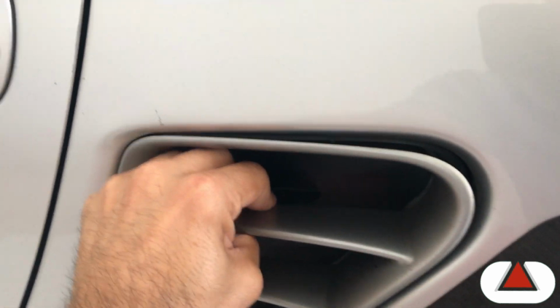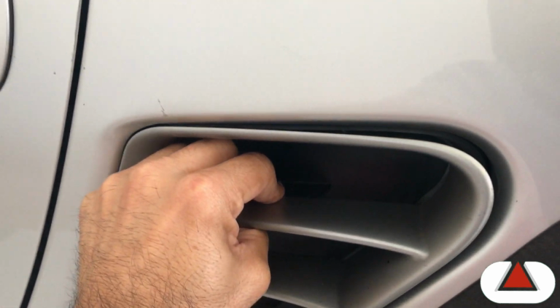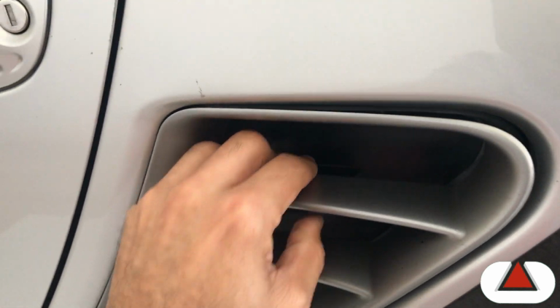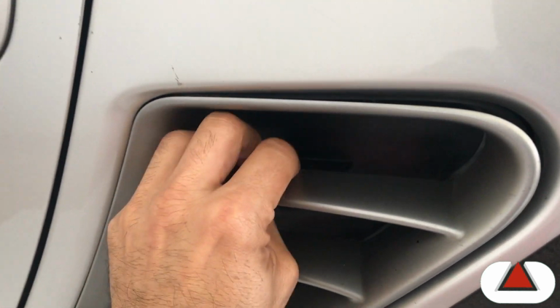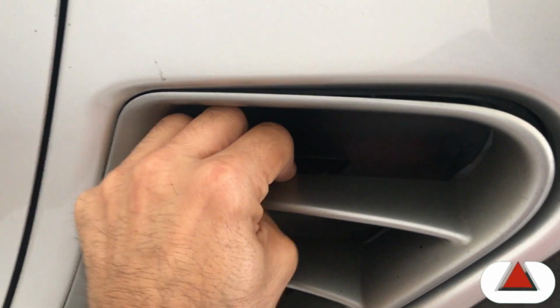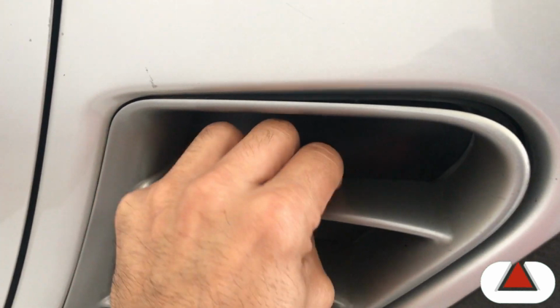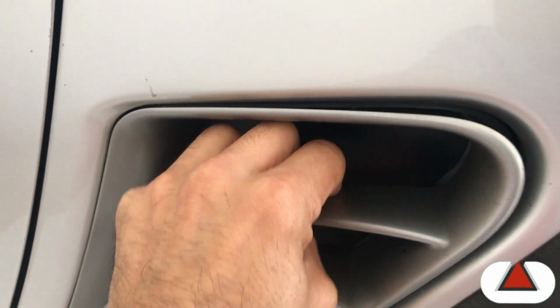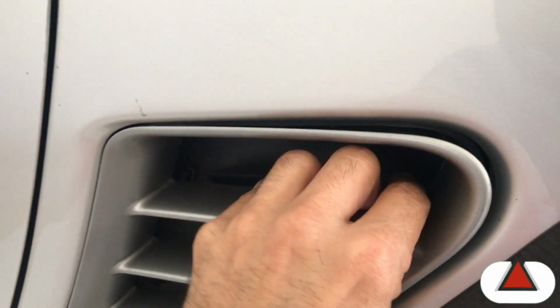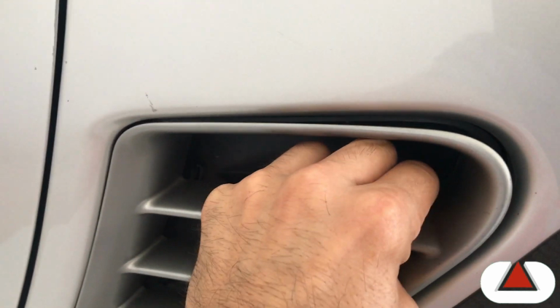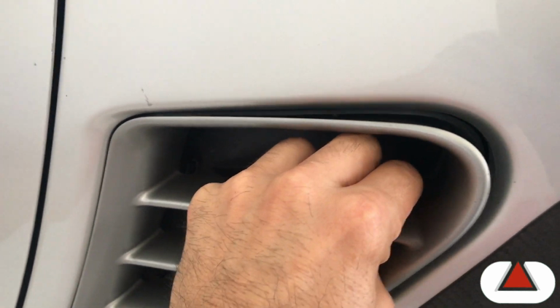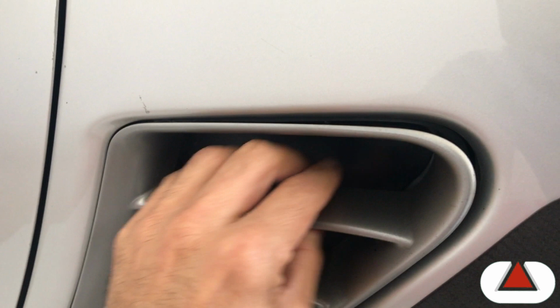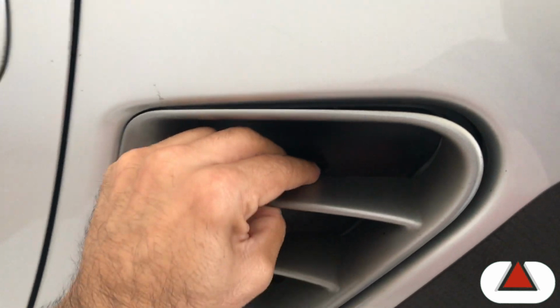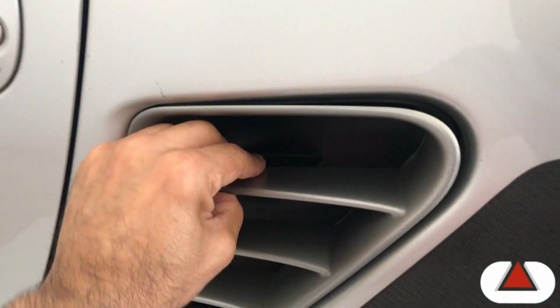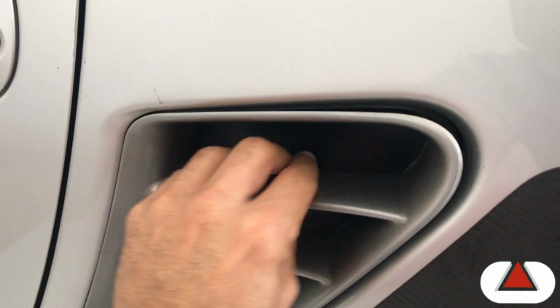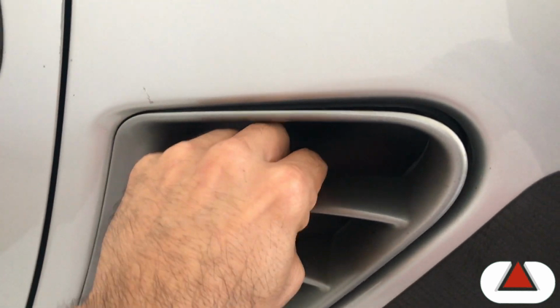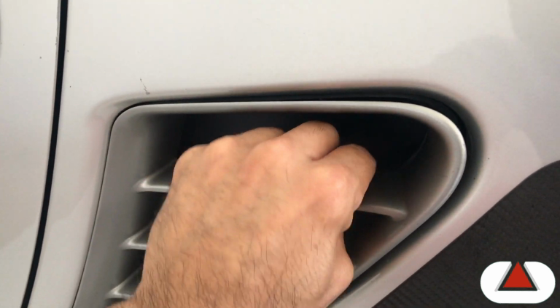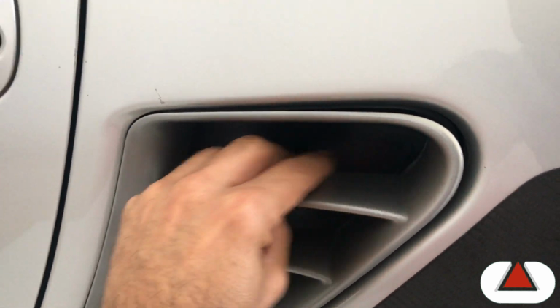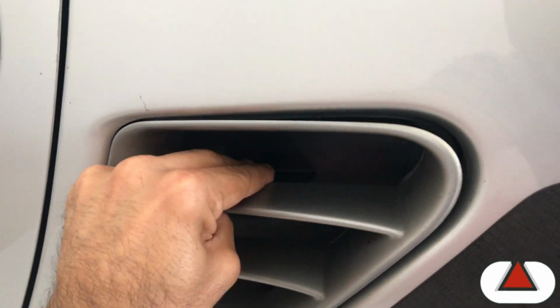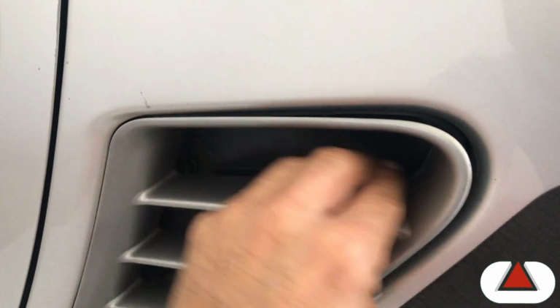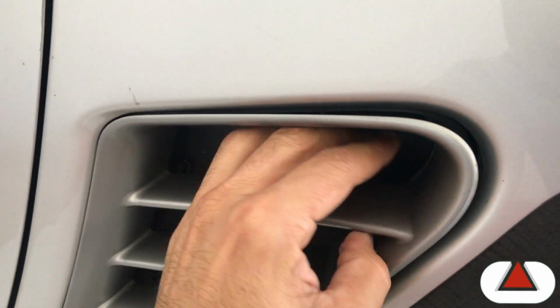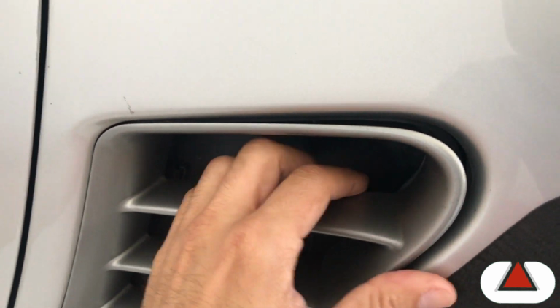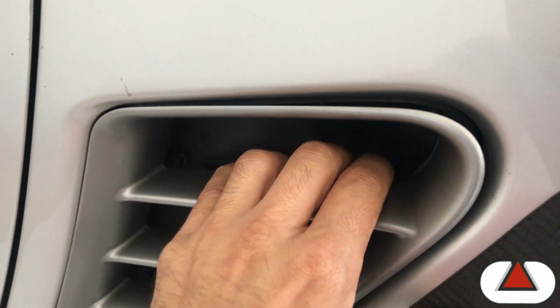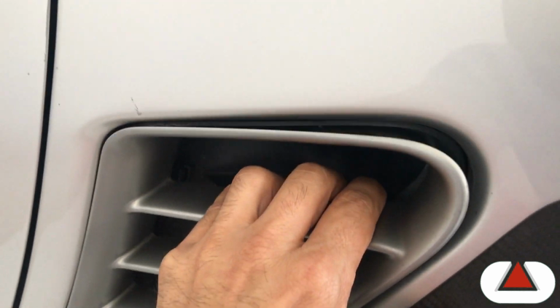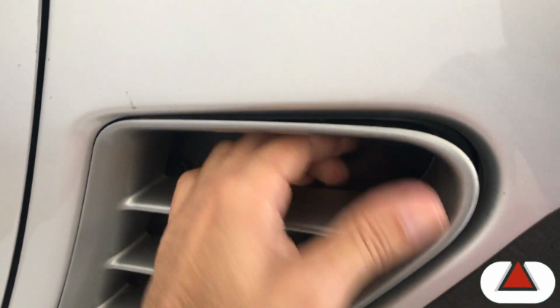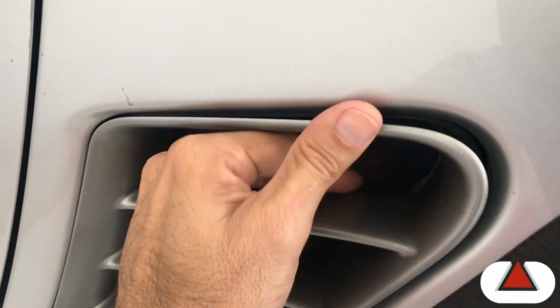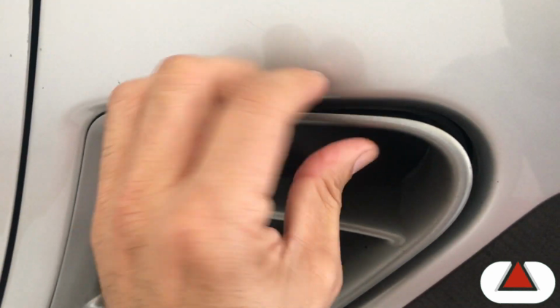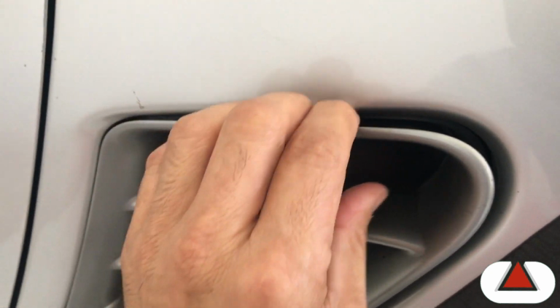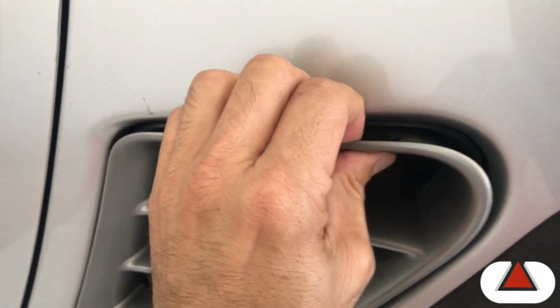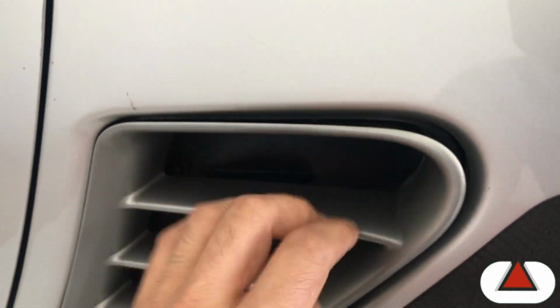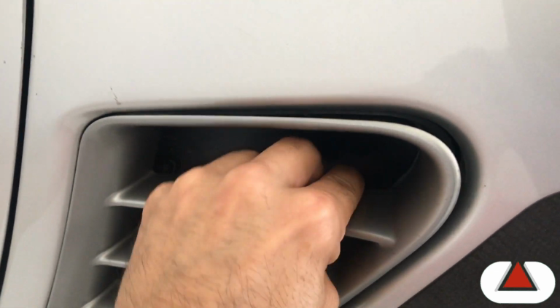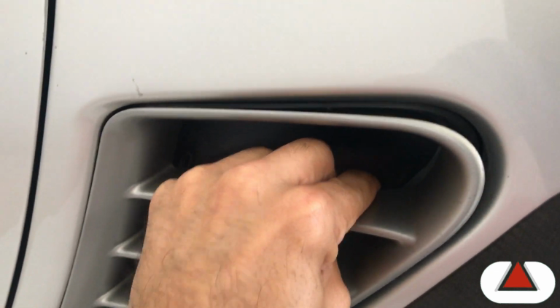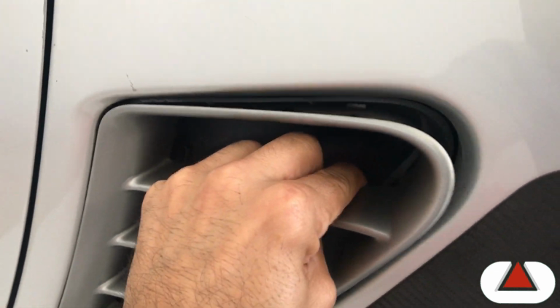It was really hard to do it, so you have to use a lot of force. The reality is that this plastic is really strong — I don't think you will break it — but keep in mind that you're going to have to pull down really hard on it.